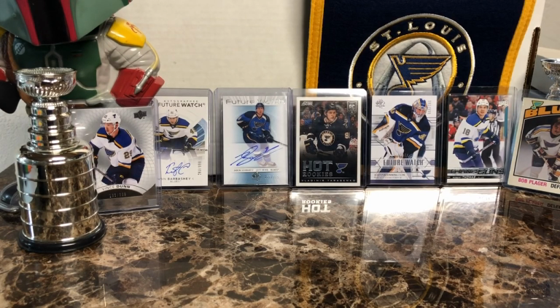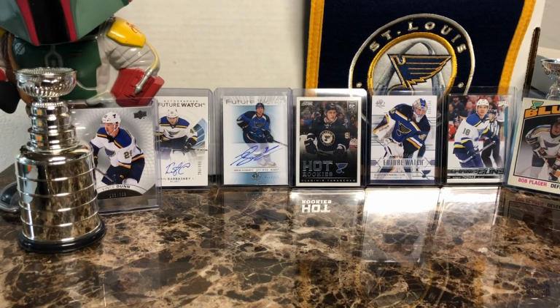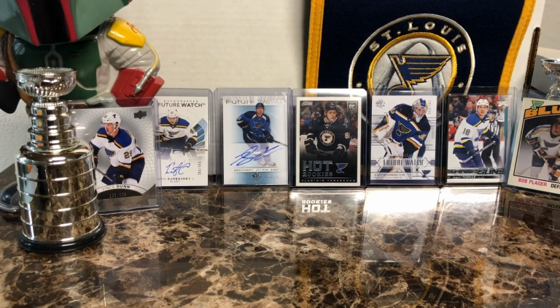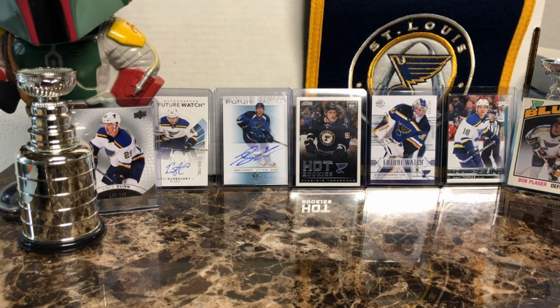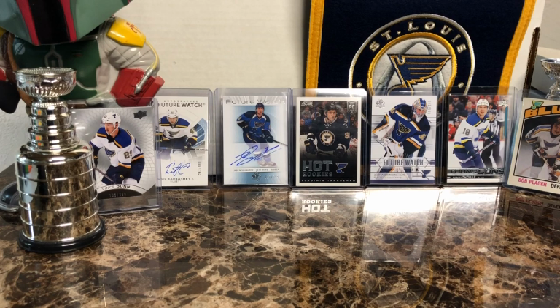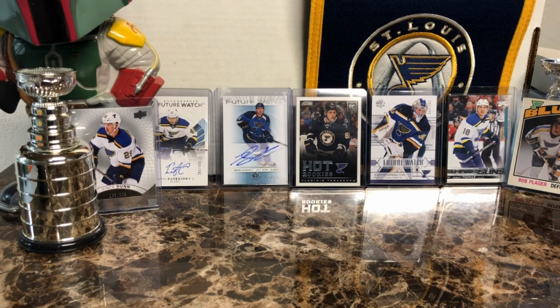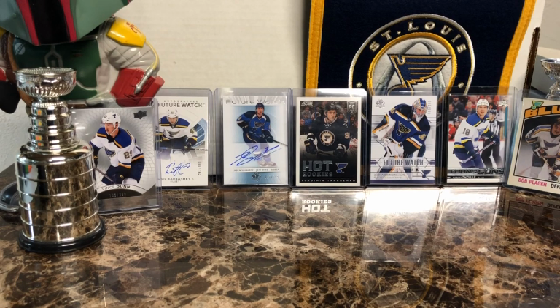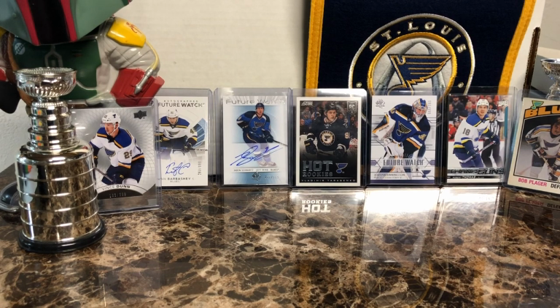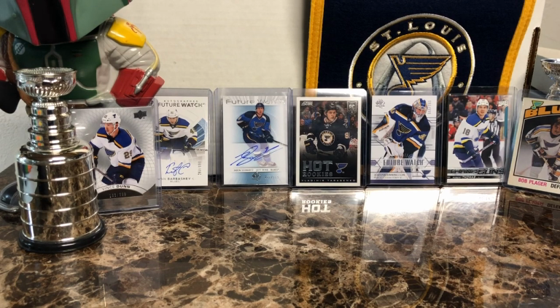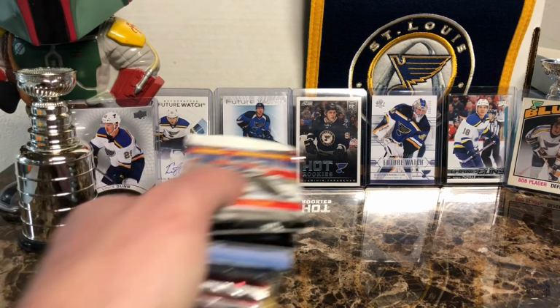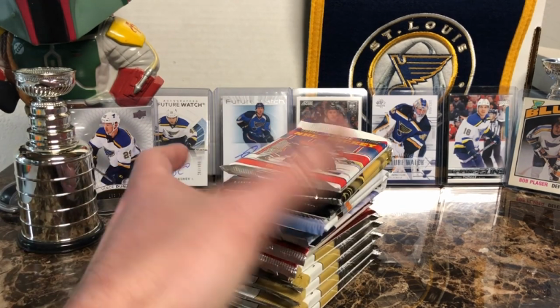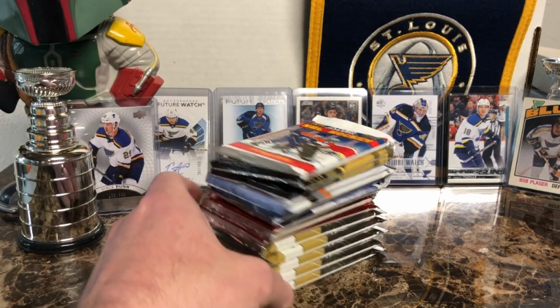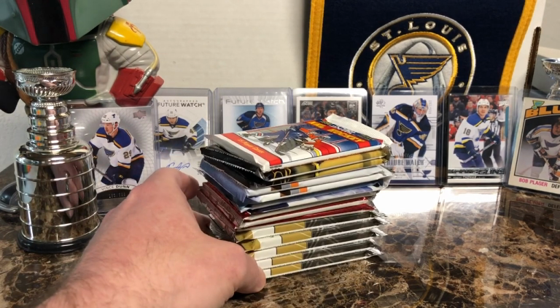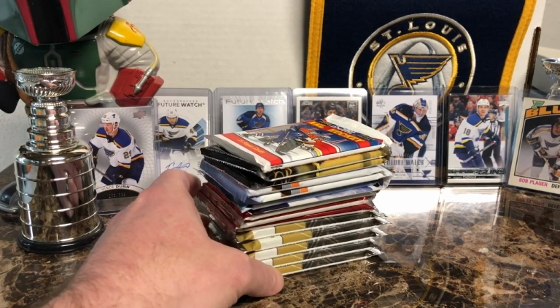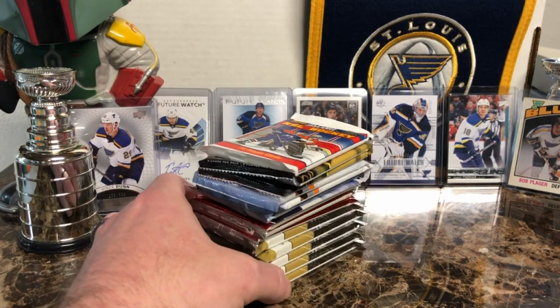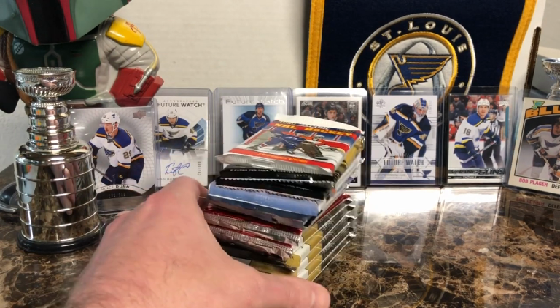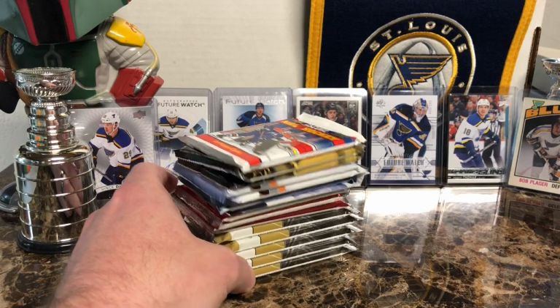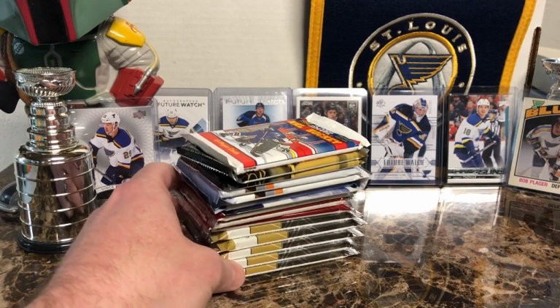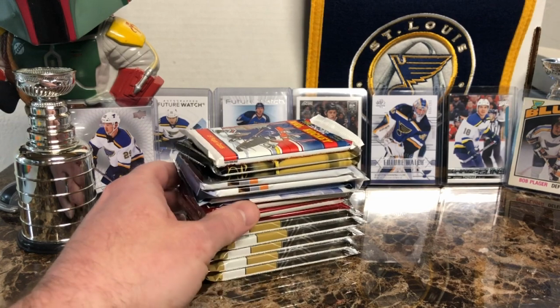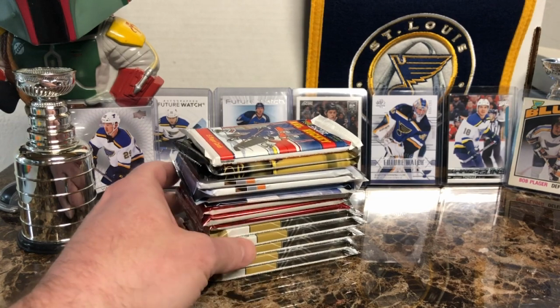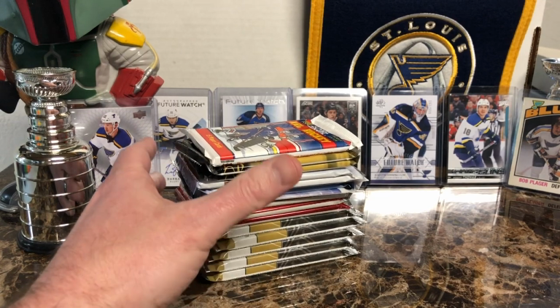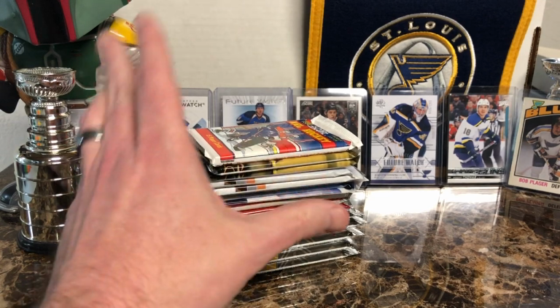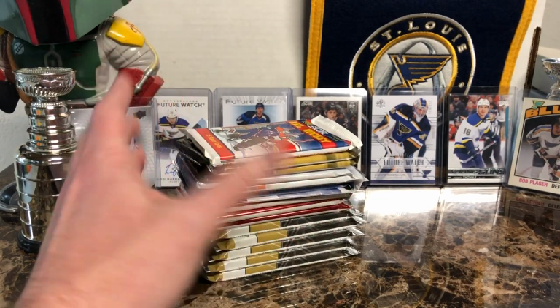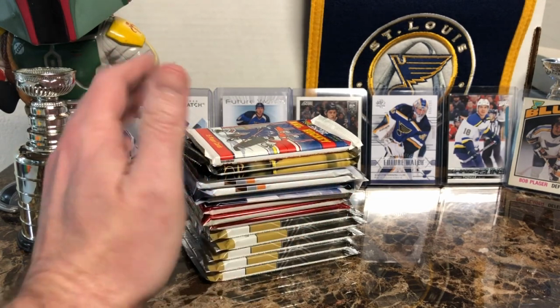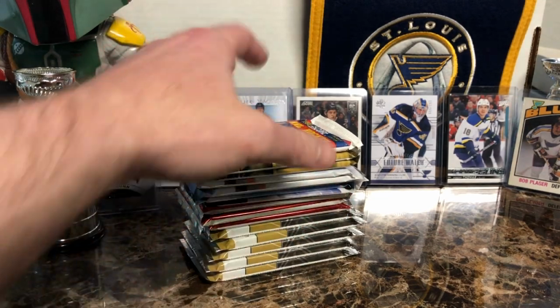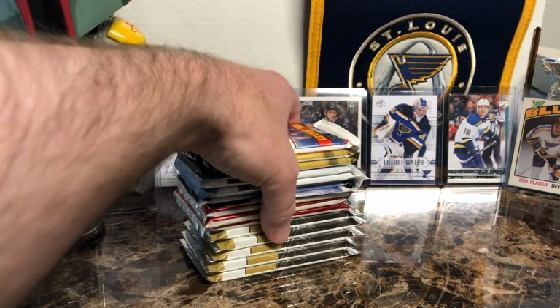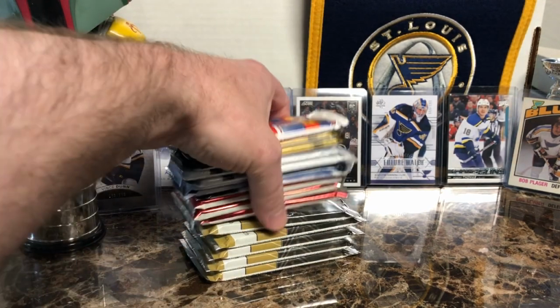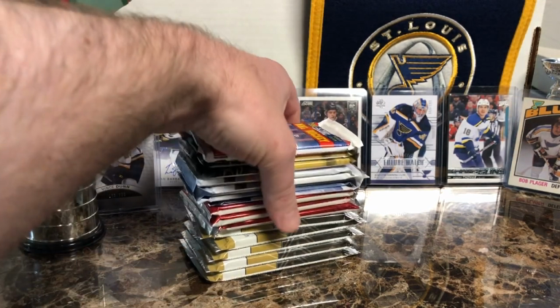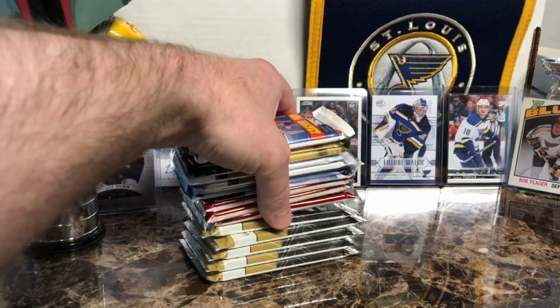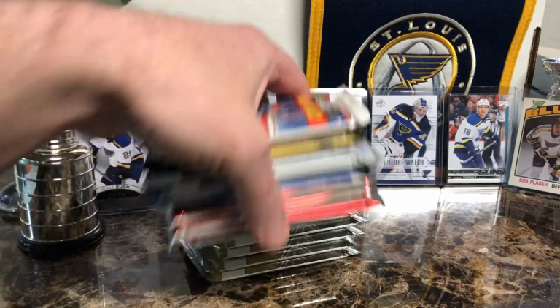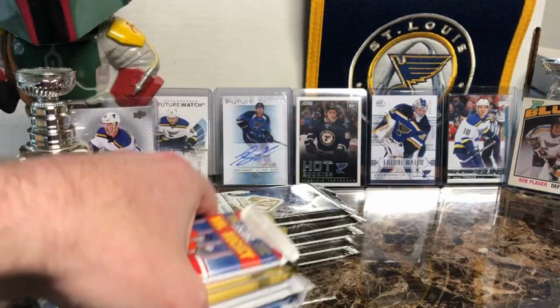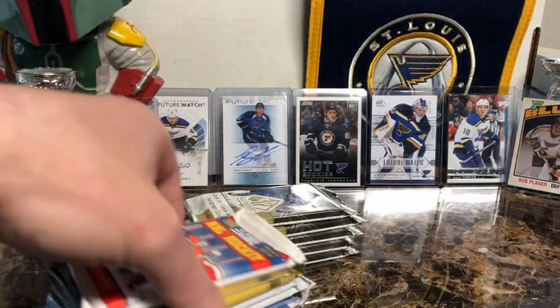Hello everybody, Molot here, and today we have just a bunch of random packs that I need to open. Stopped by the card shop, as I usually do, and grabbed what was laying around in the hockey section.